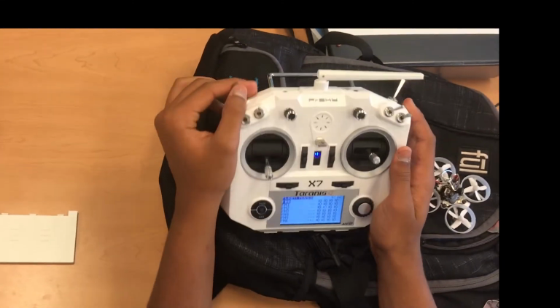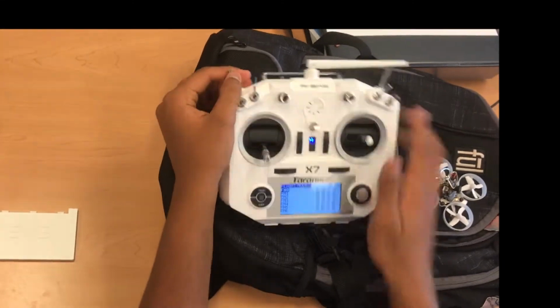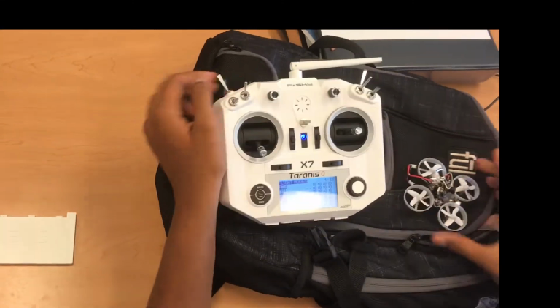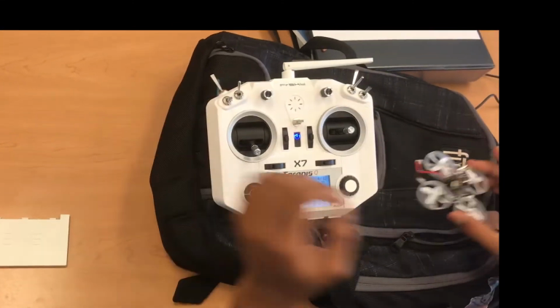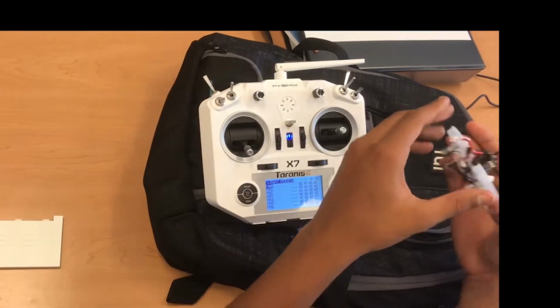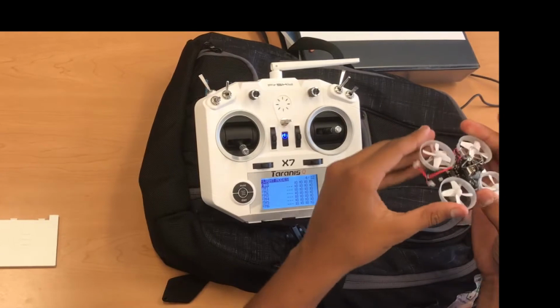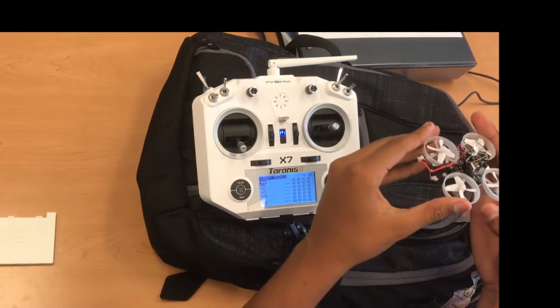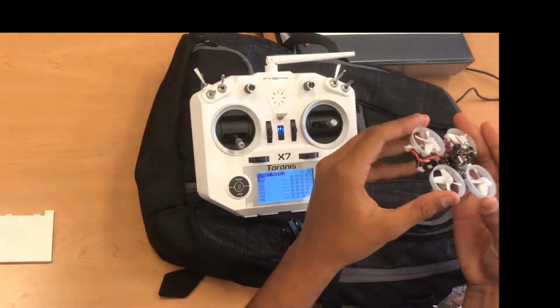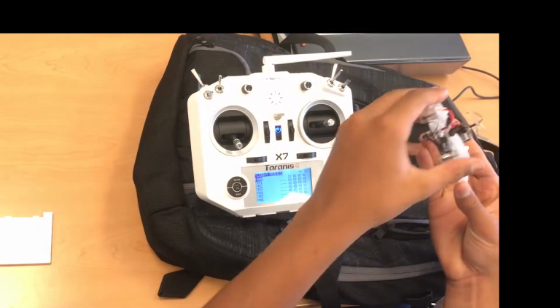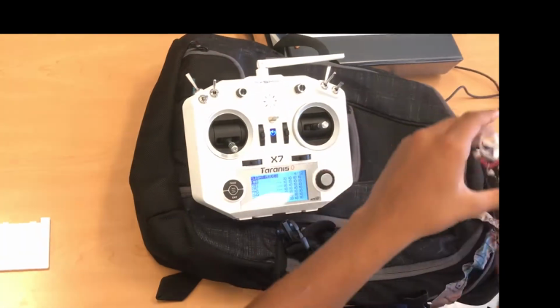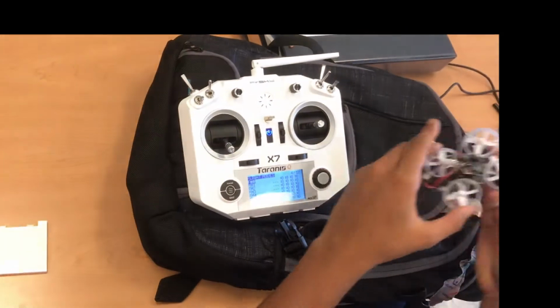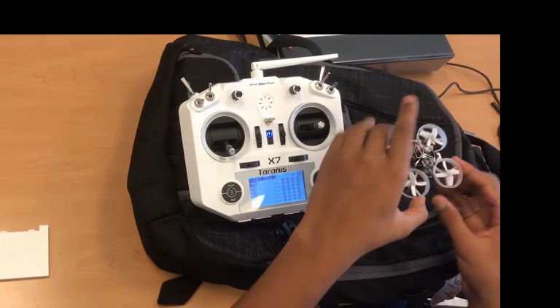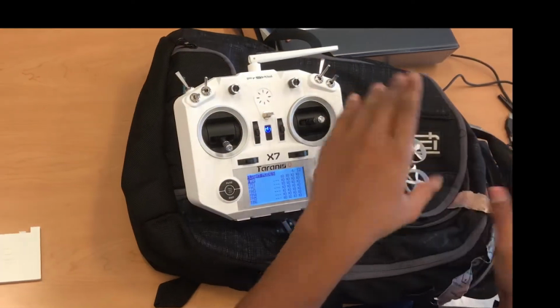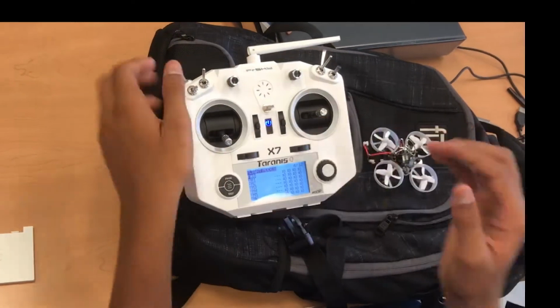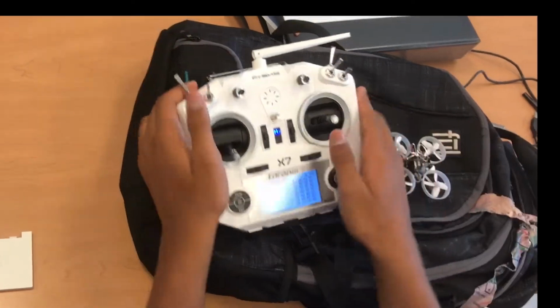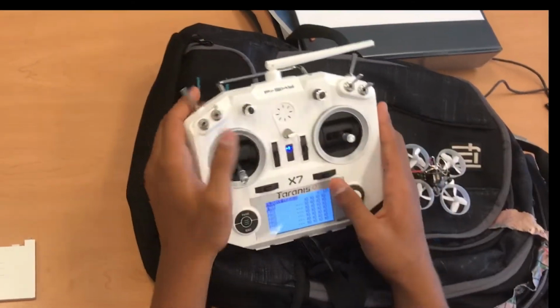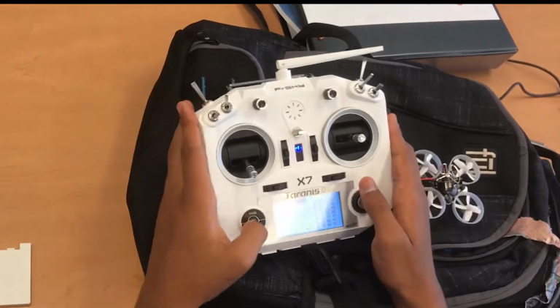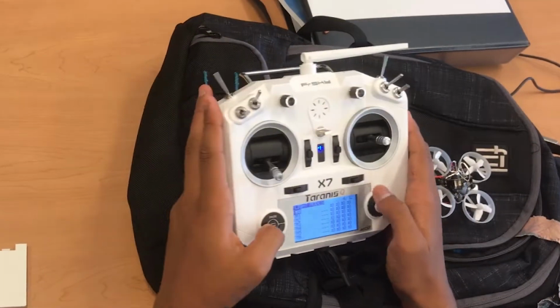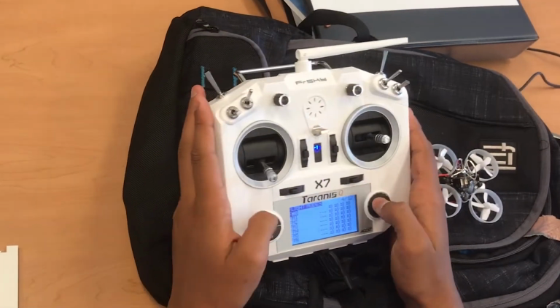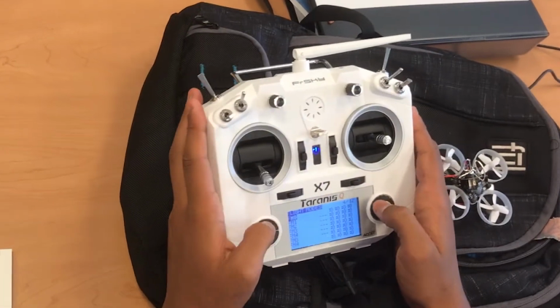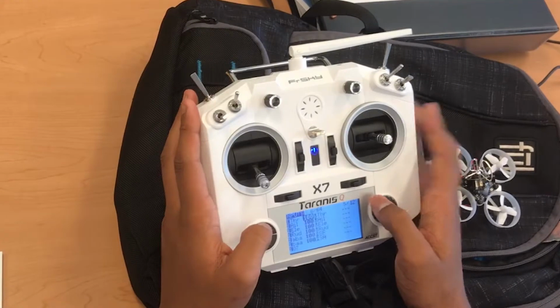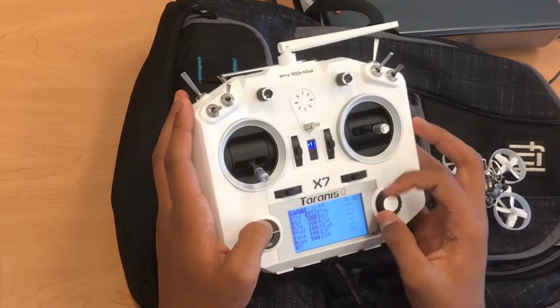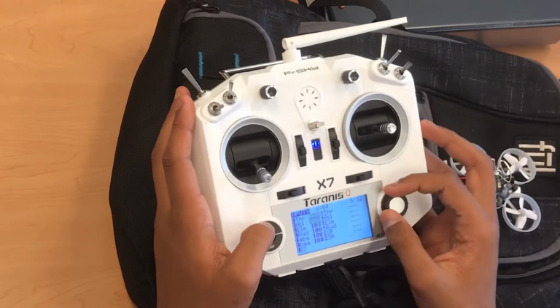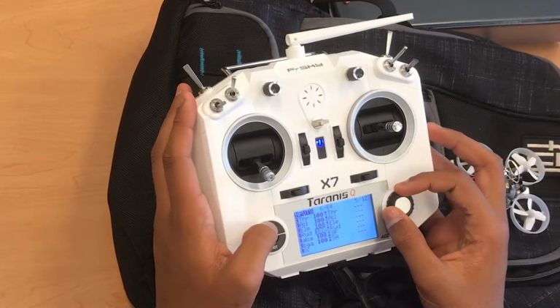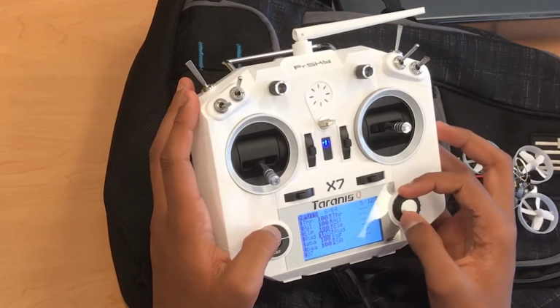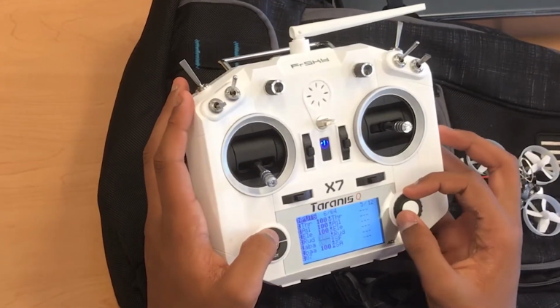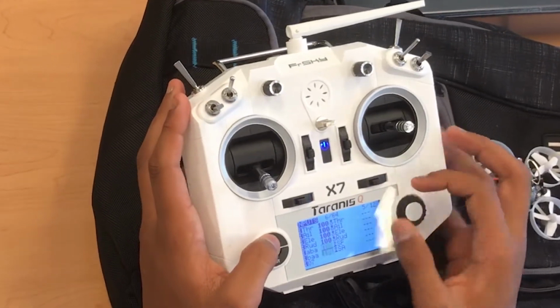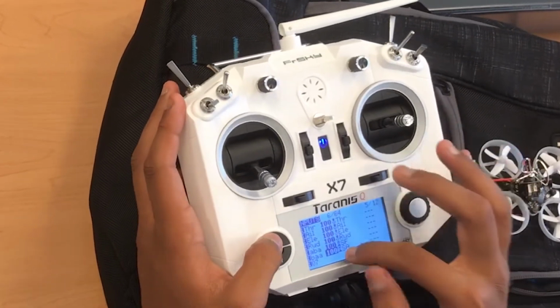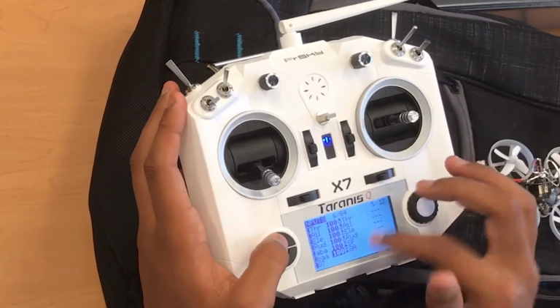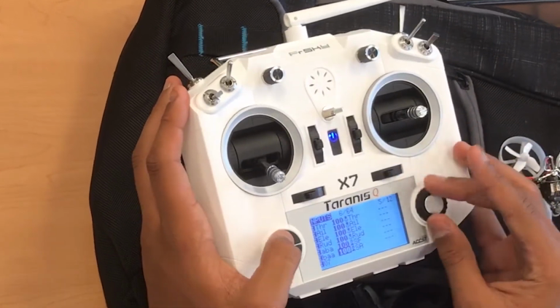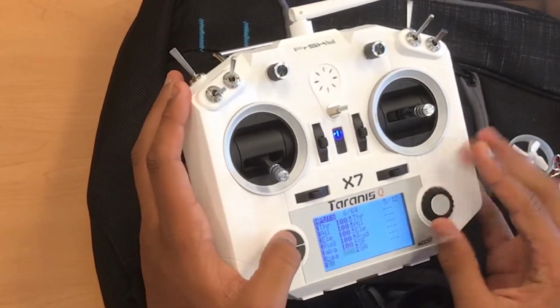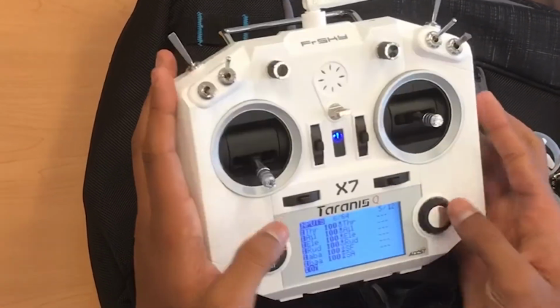Flight modes tell the drone to stabilize itself, go in one direction, things like that. So the first thing we need to do is go here and add a new switch. As you can see, I have my switches added, but I'll just add another one.